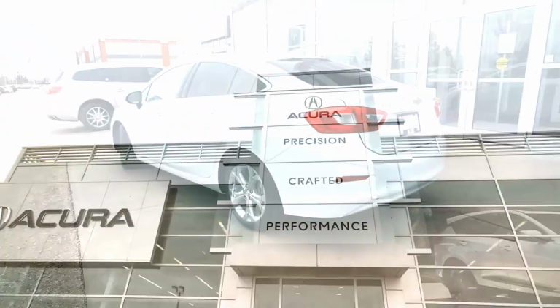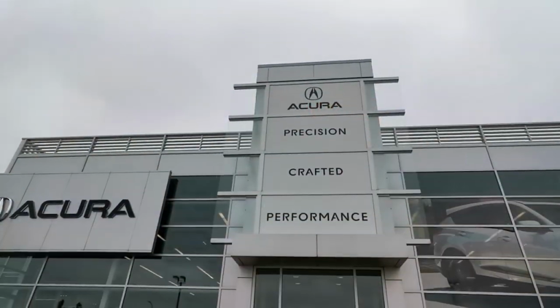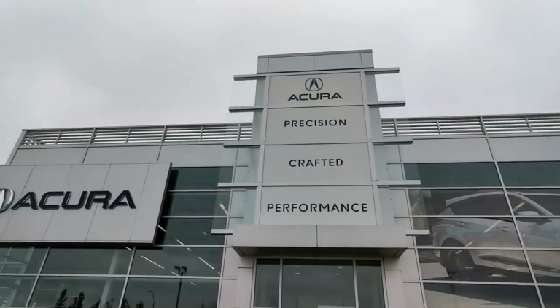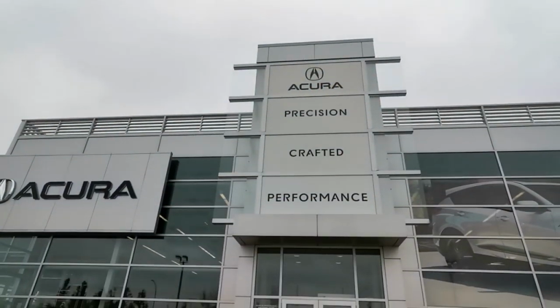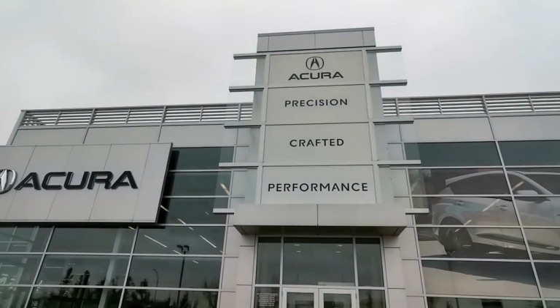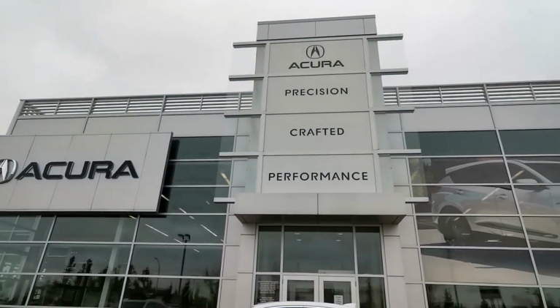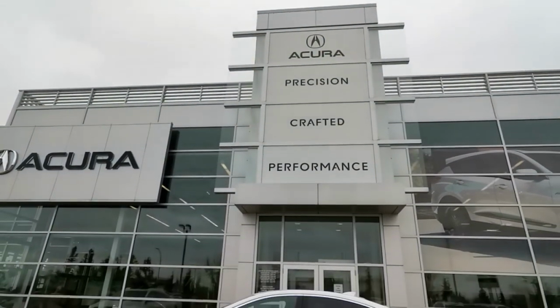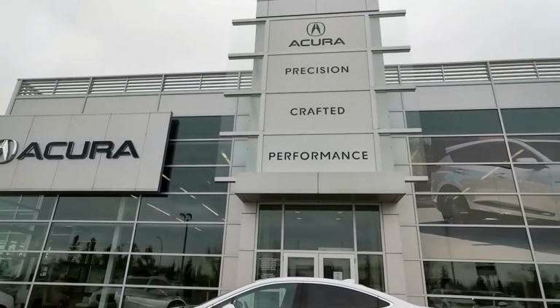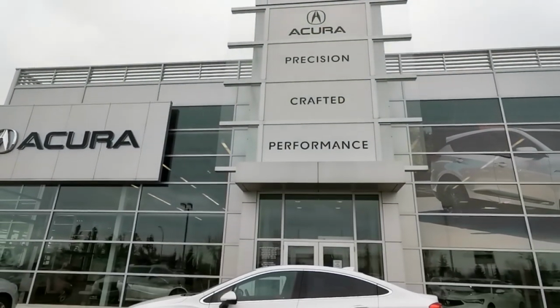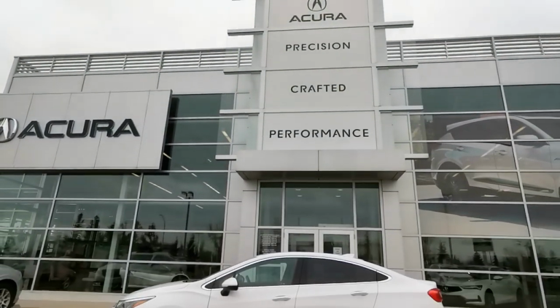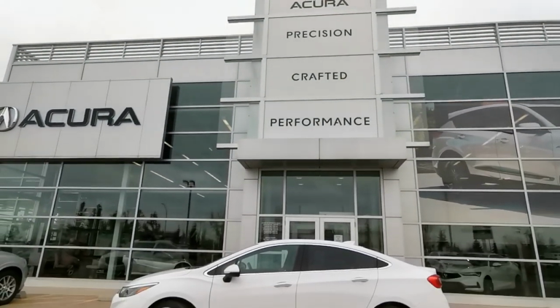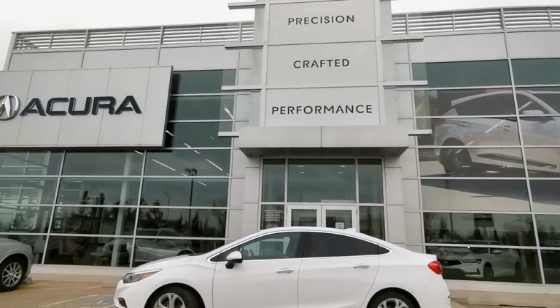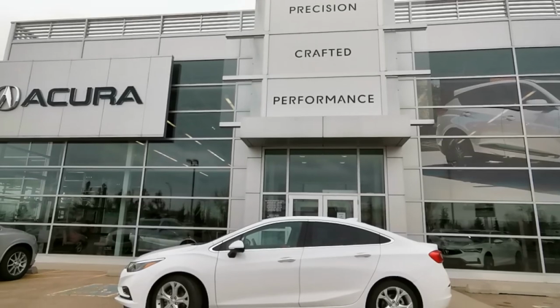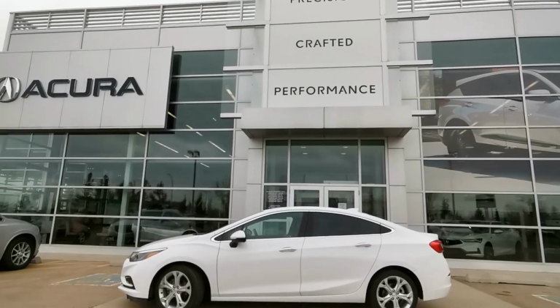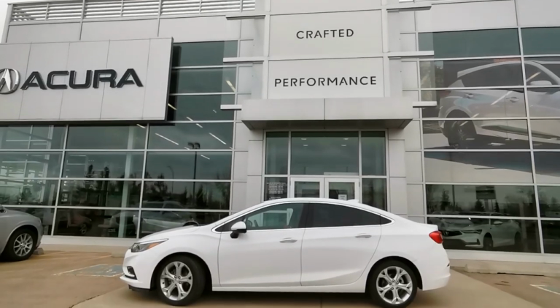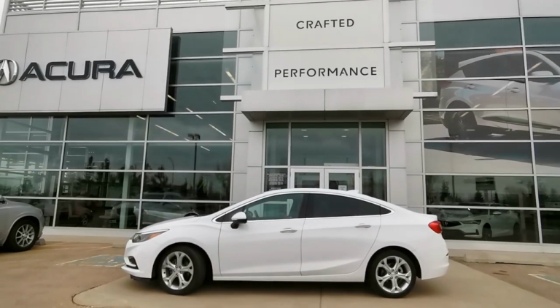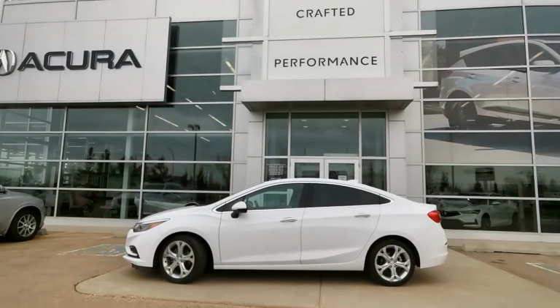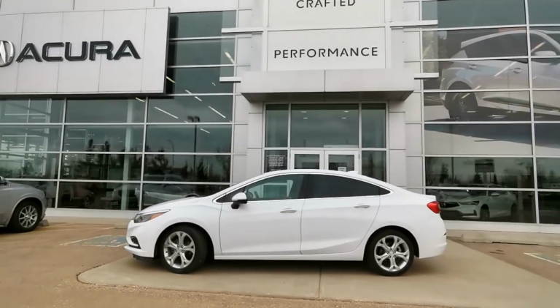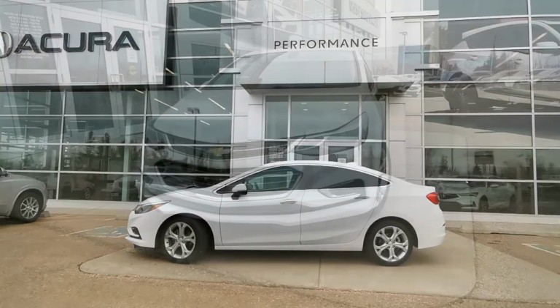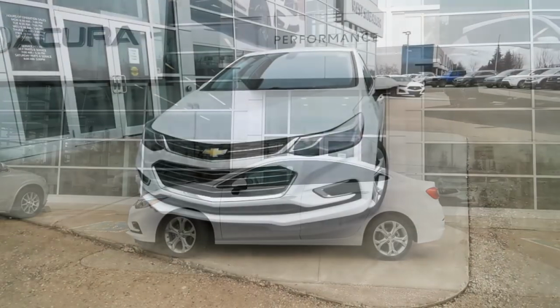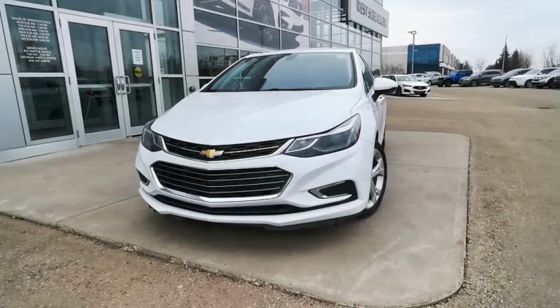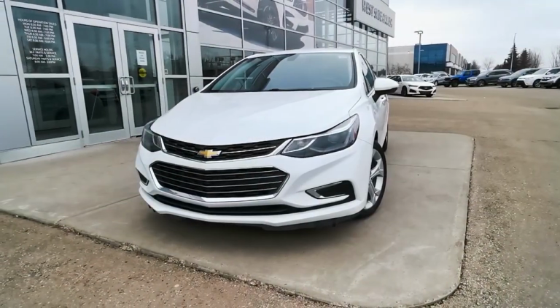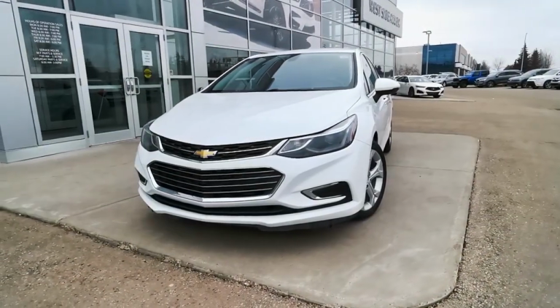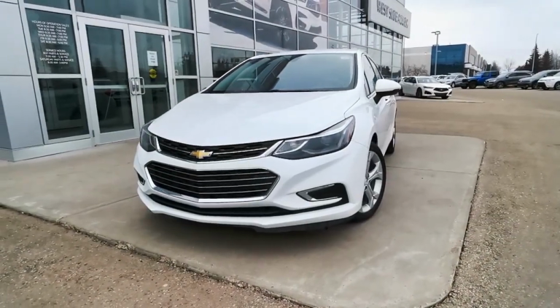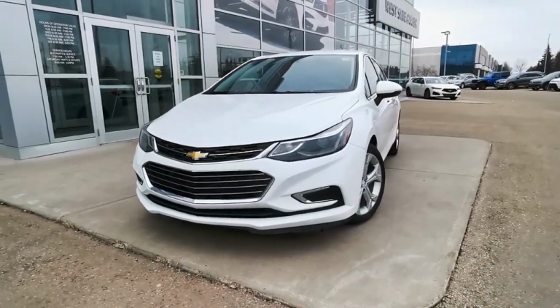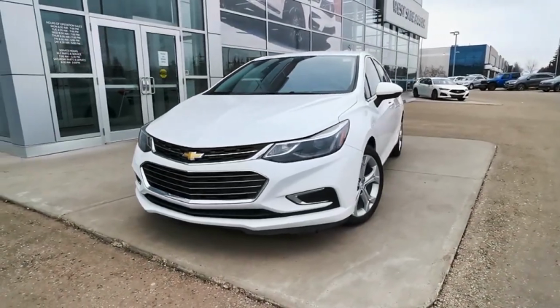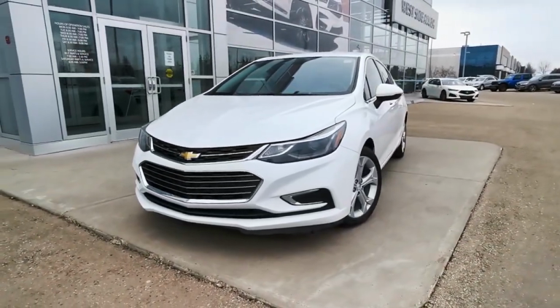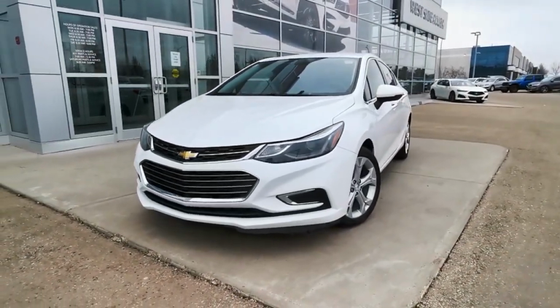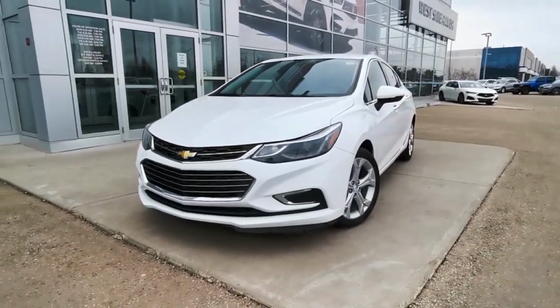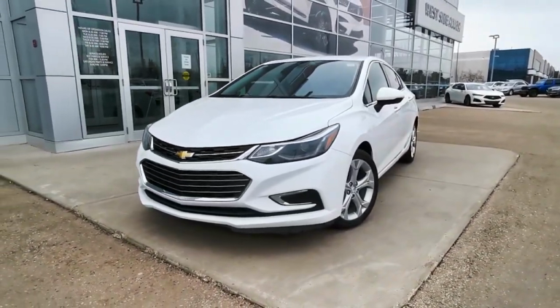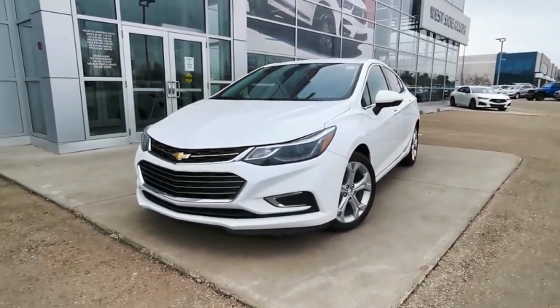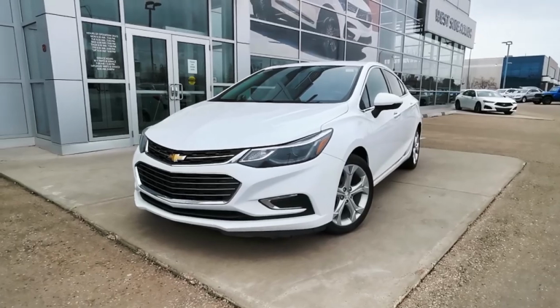This 2017 Chevrolet Cruze is fresh to the lot and it won't stick around for long. It's white on black, the premier trim package, and has low kilometers.